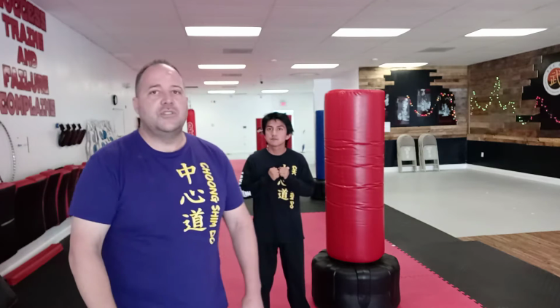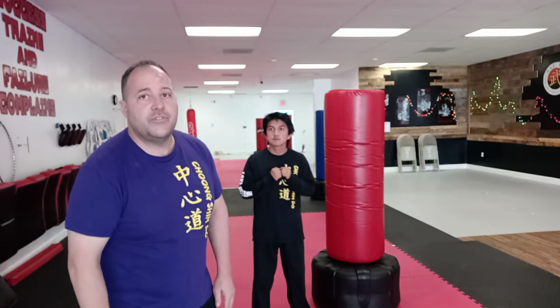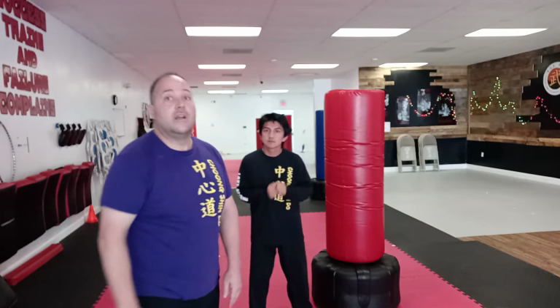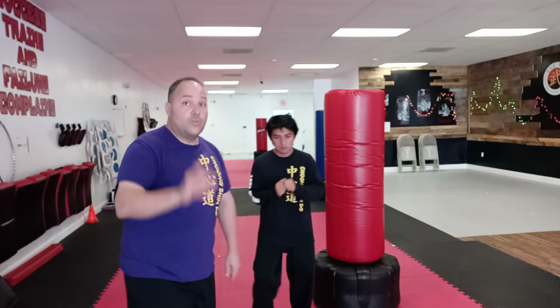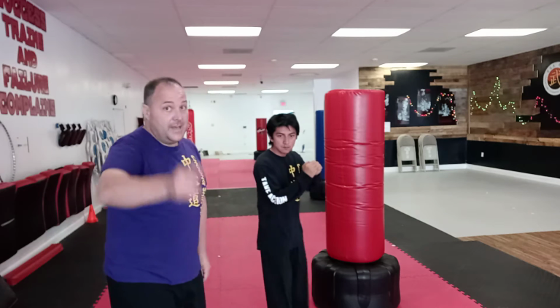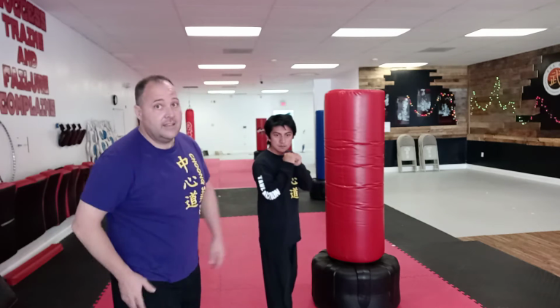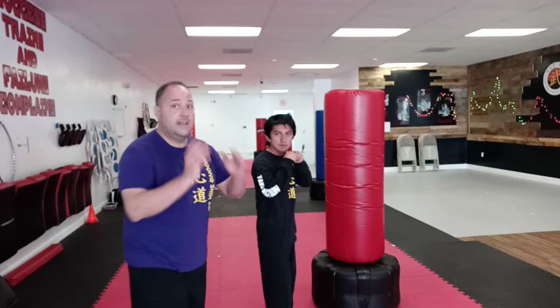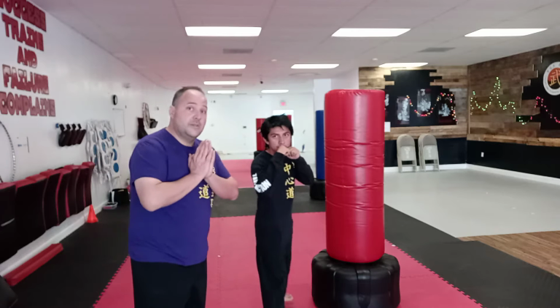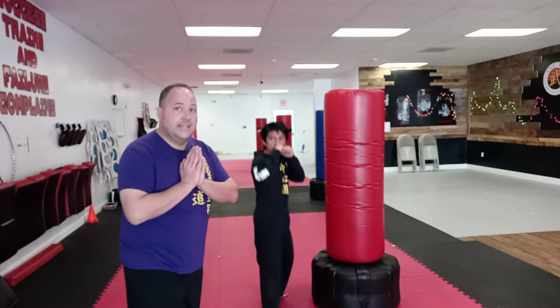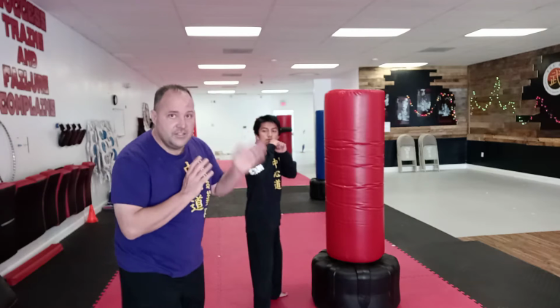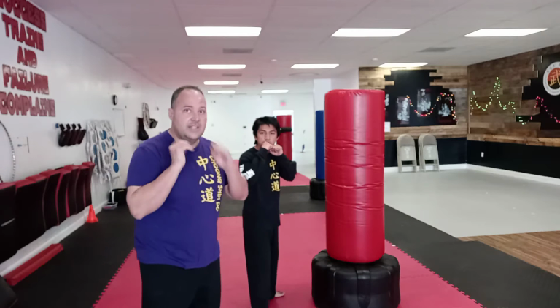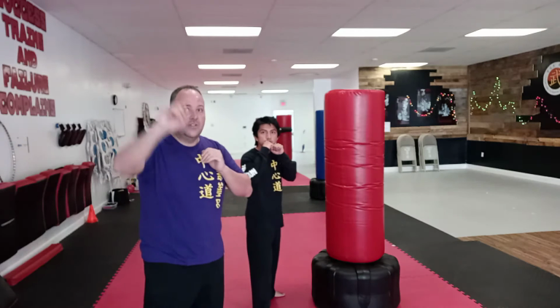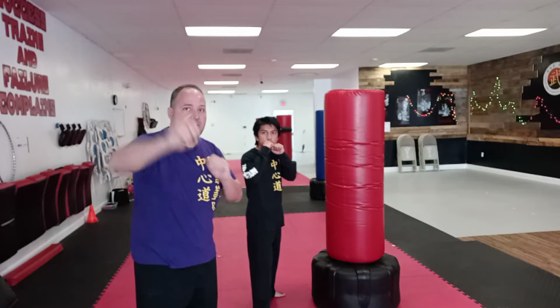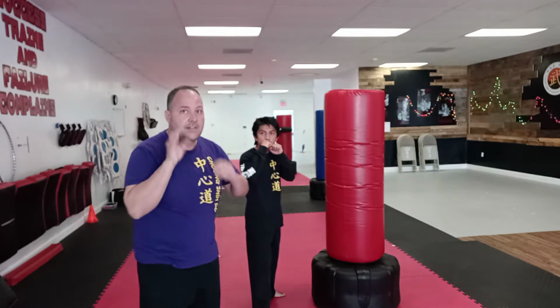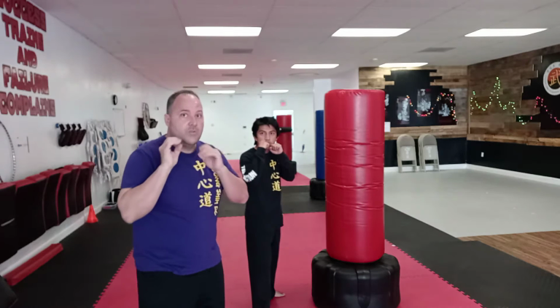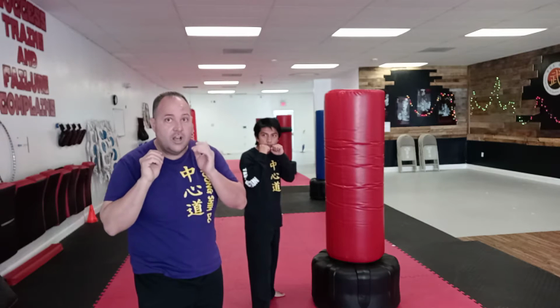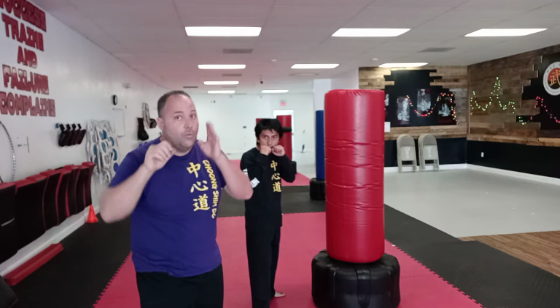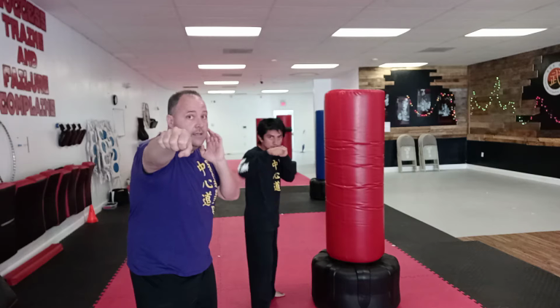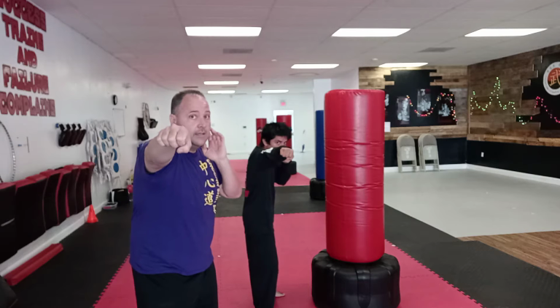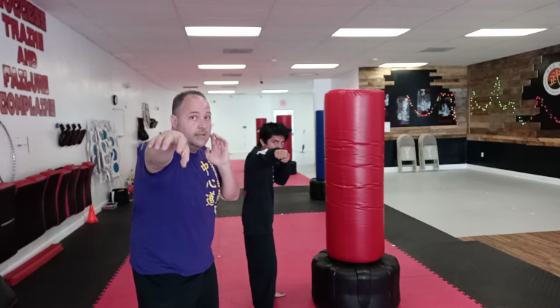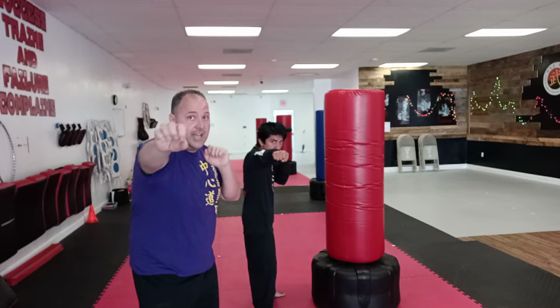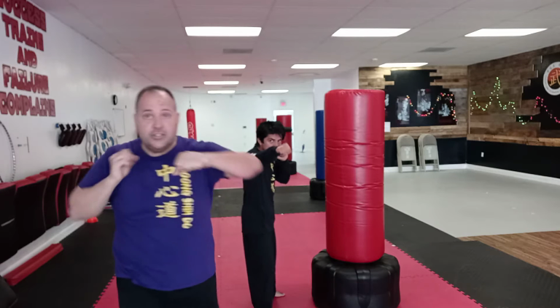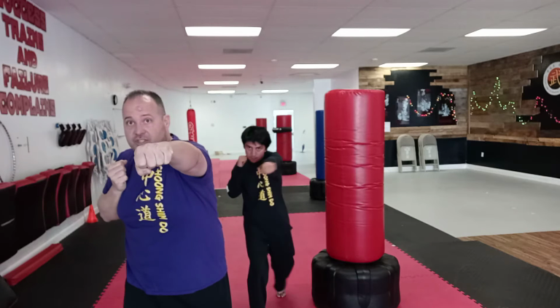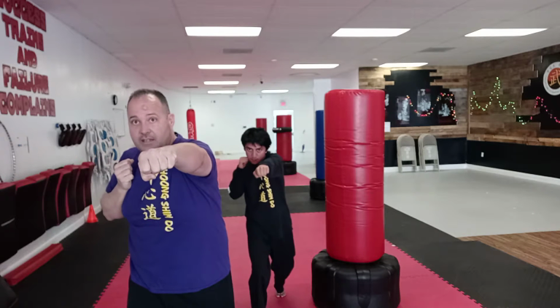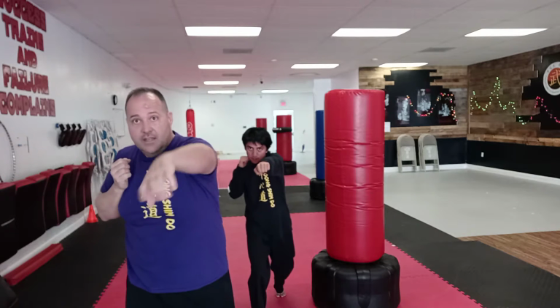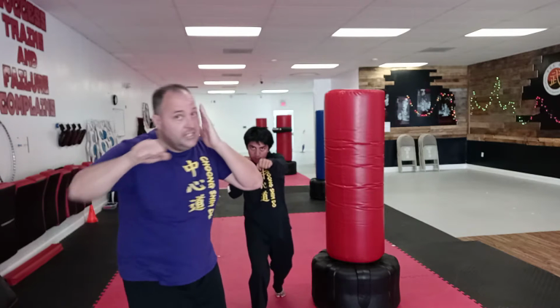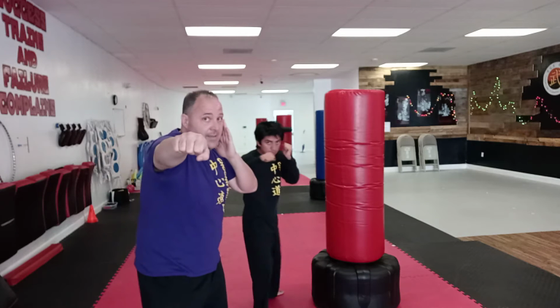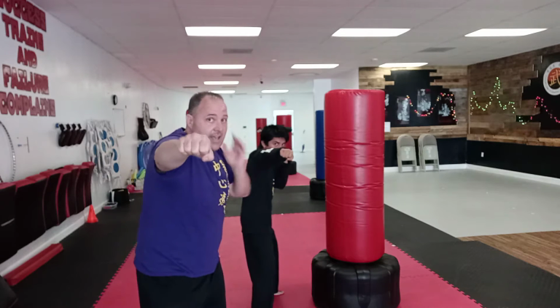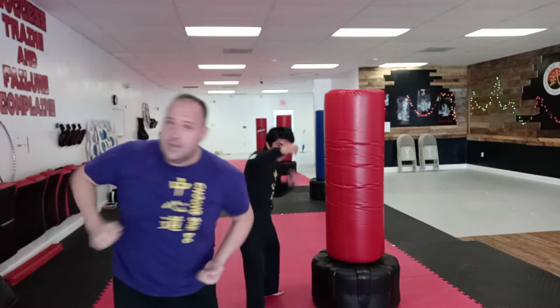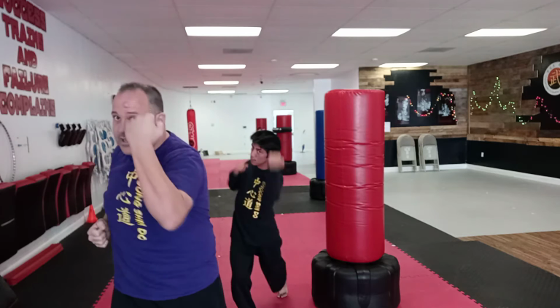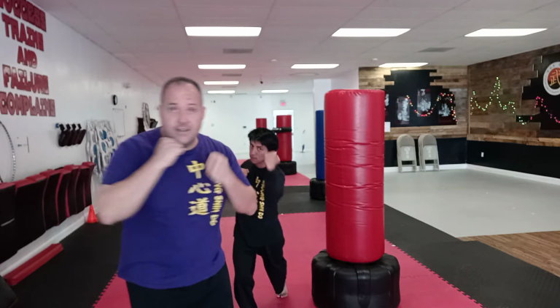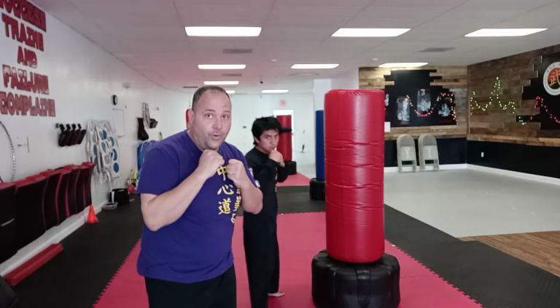I want you to start with your right foot back. I'm going to put my left, and he's going to put his left. So your left hand's in front. I'm going to start off with a one — that's a jab. A two, a straight. A jab again, and then an uppercut four.